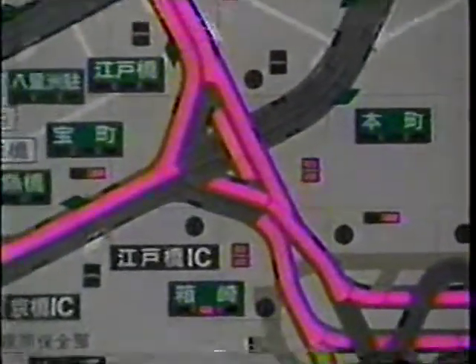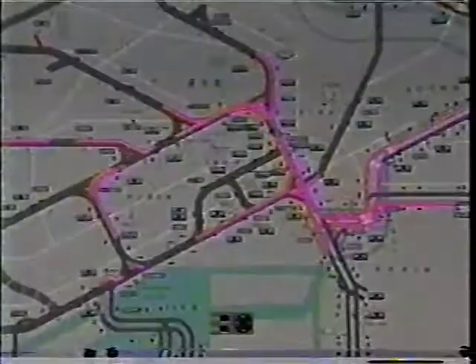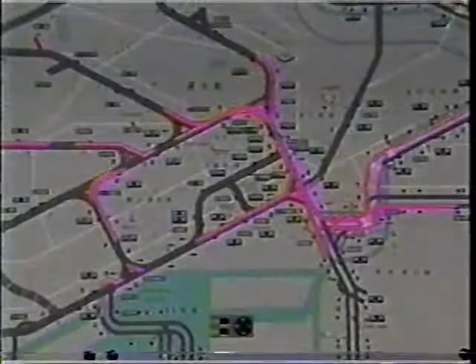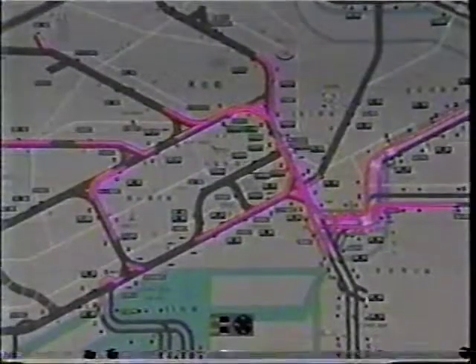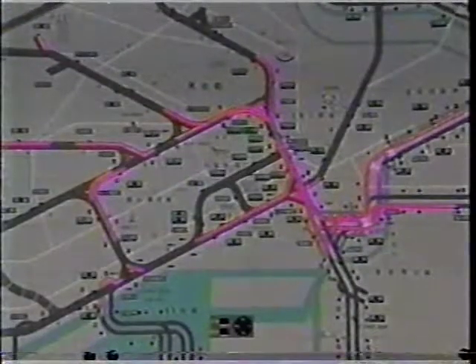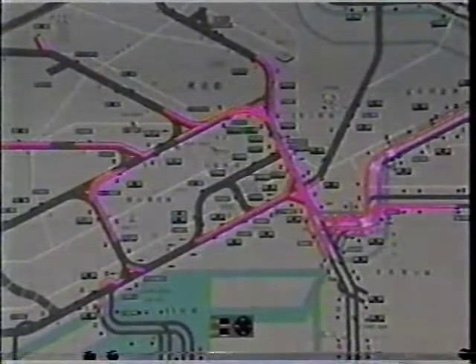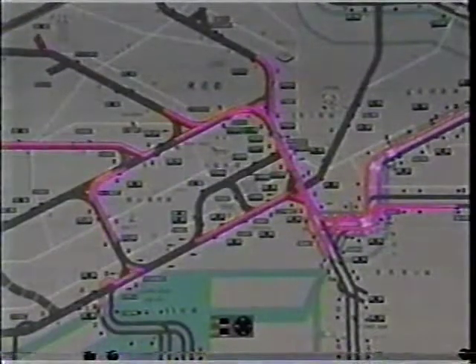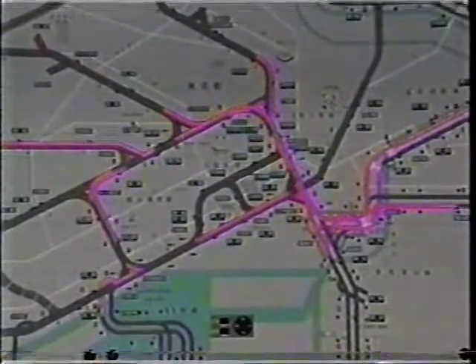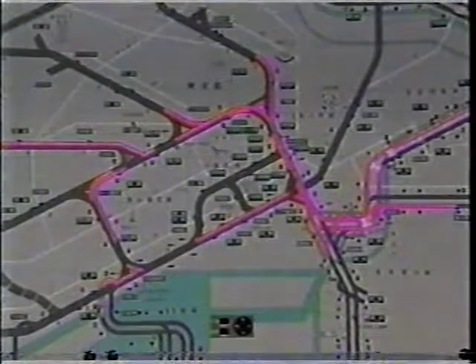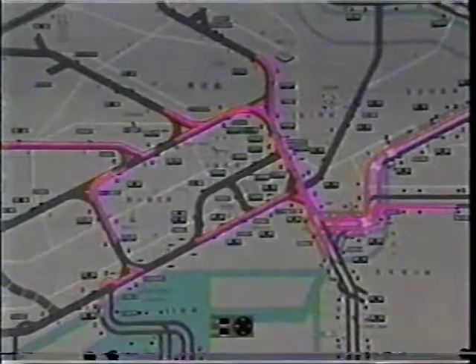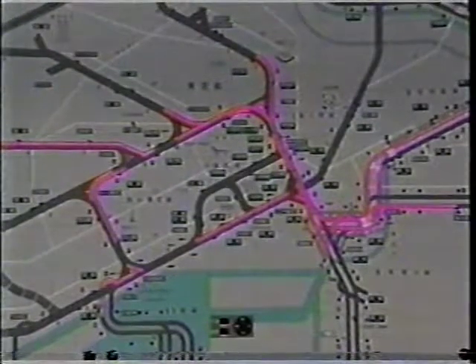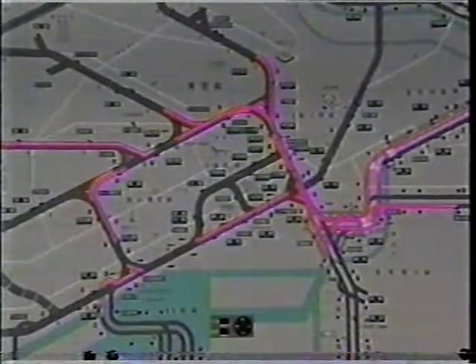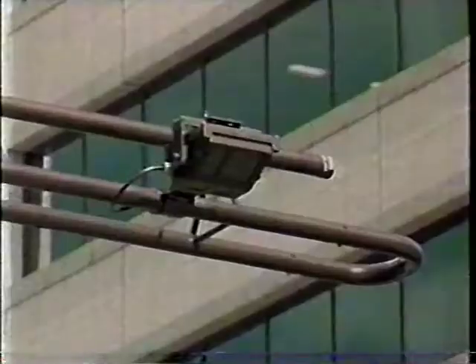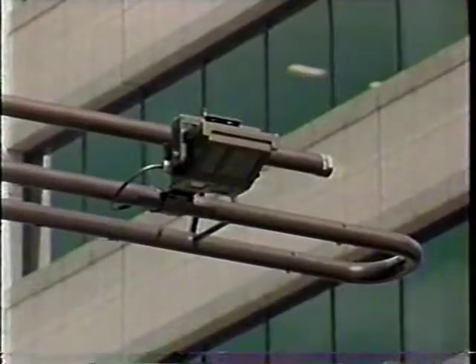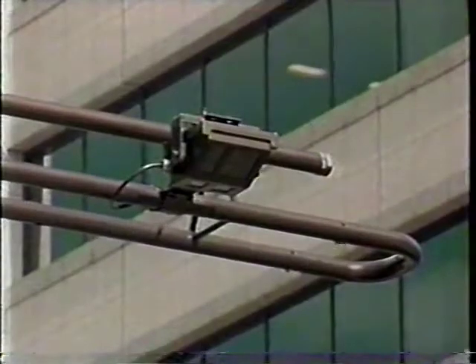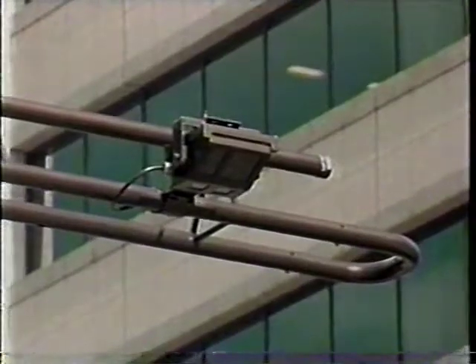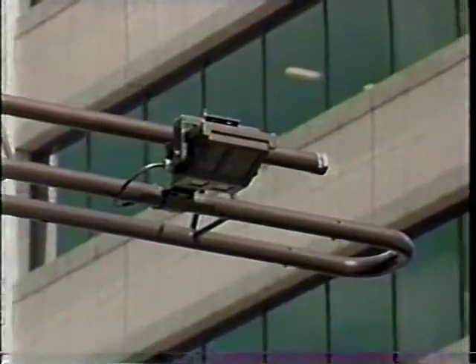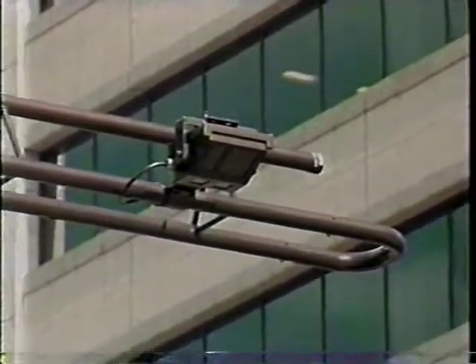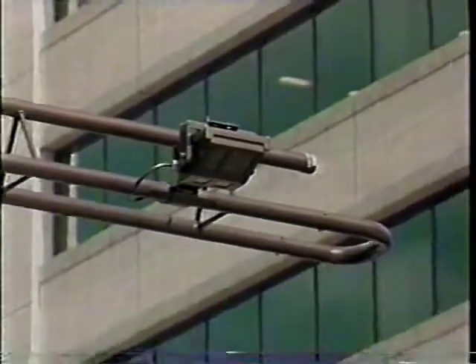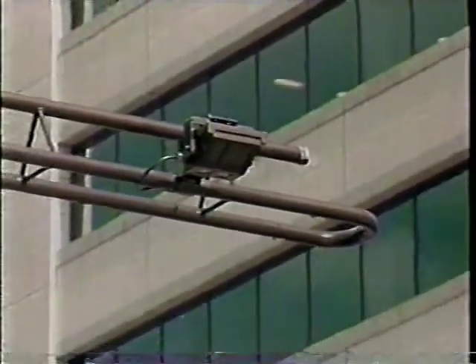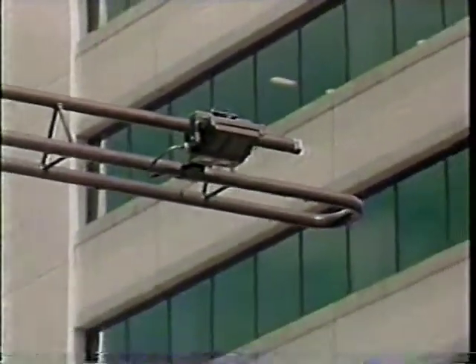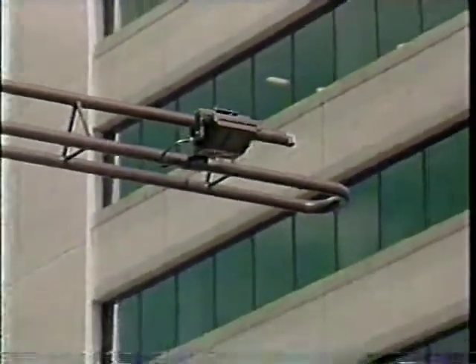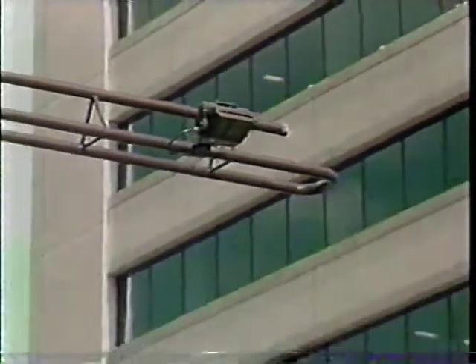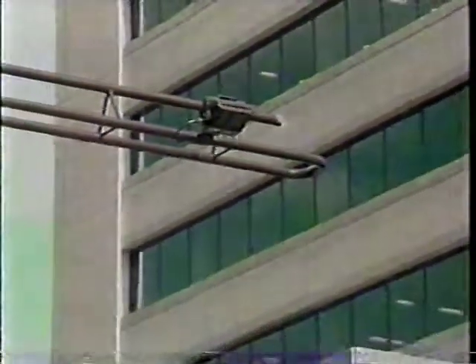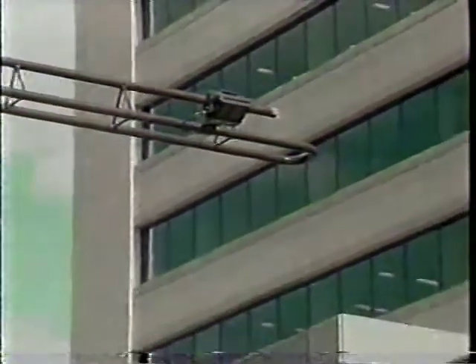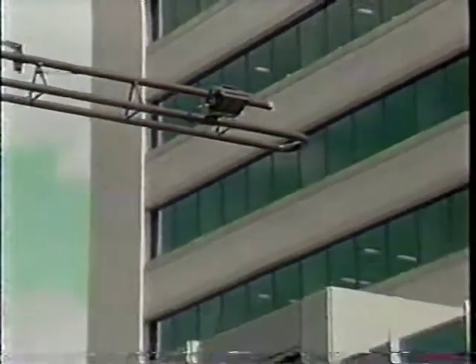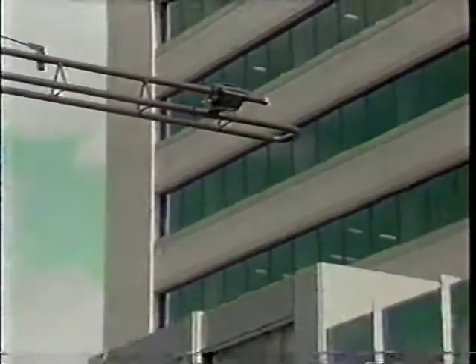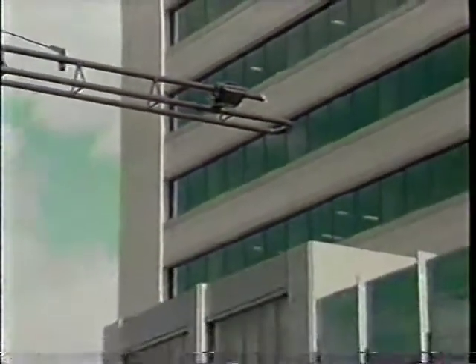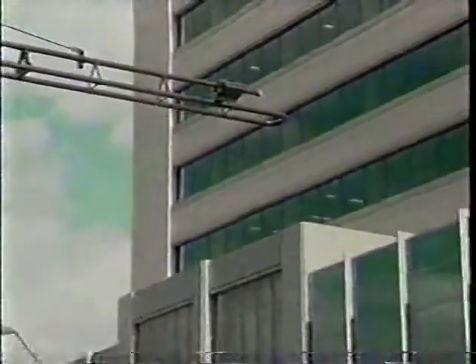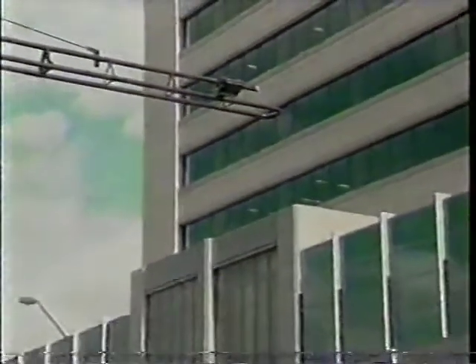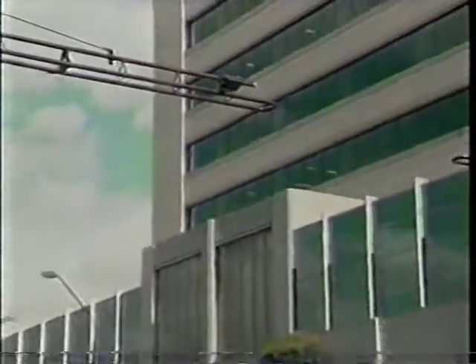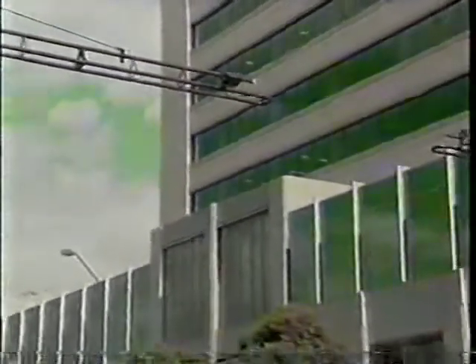In the future, this system may help to solve congestion problems by directing traffic so that it flows smoothly through an entire district.